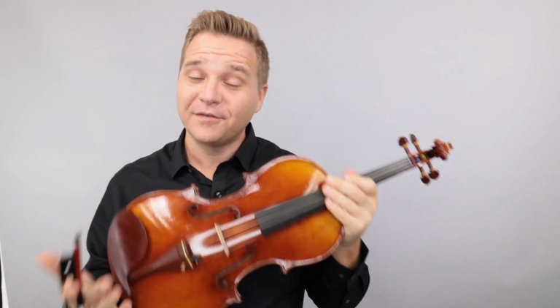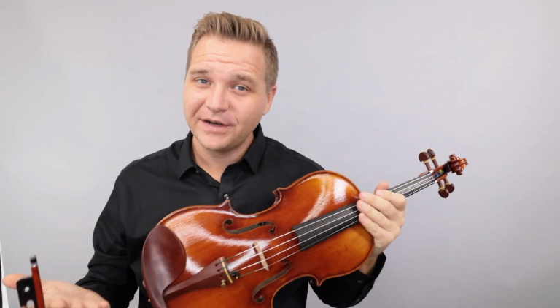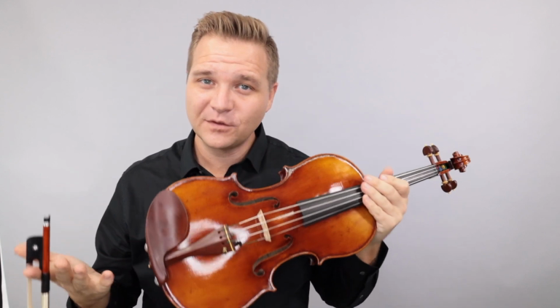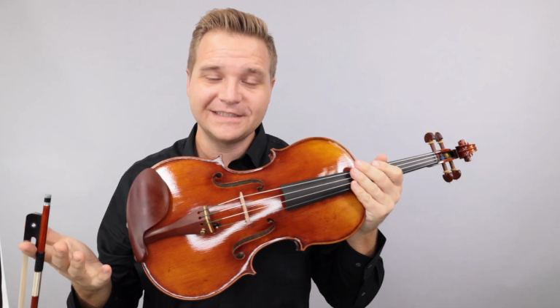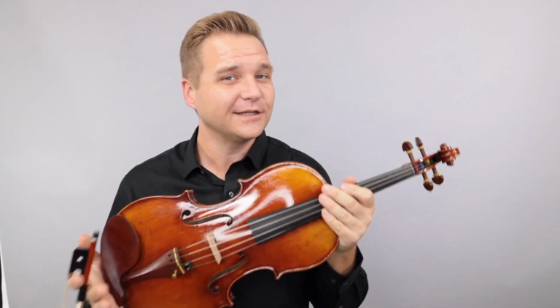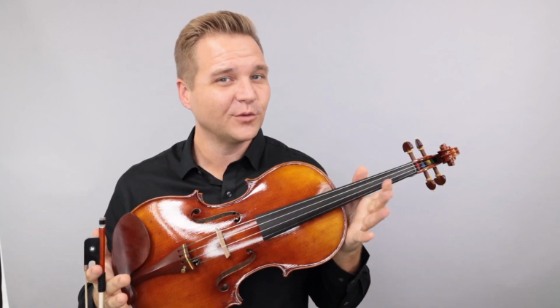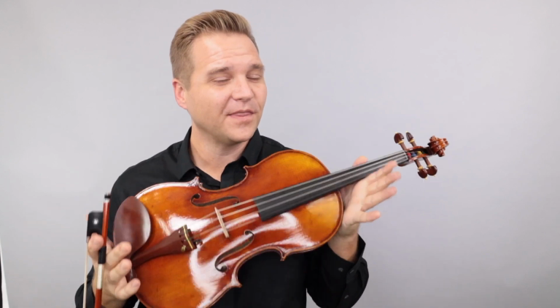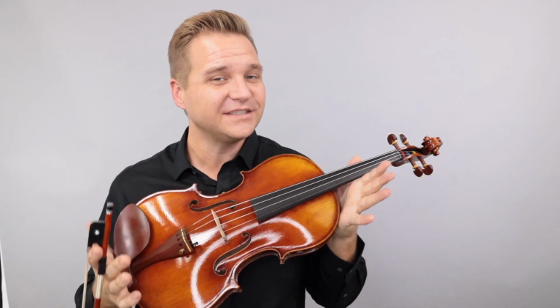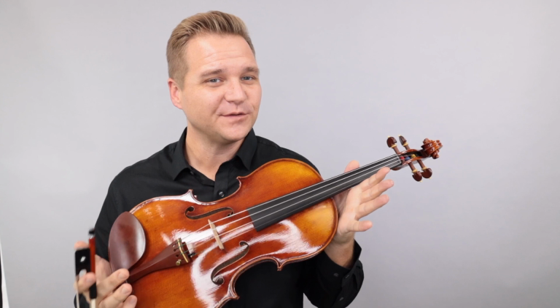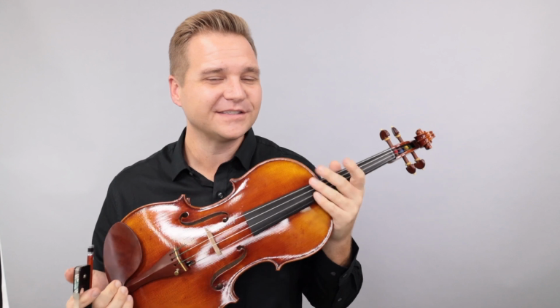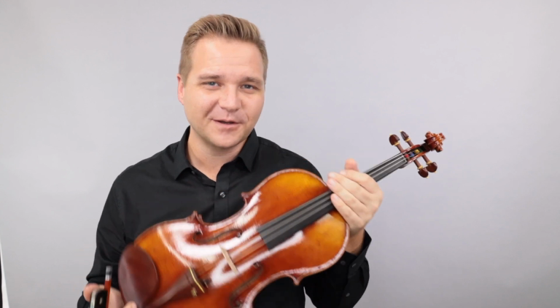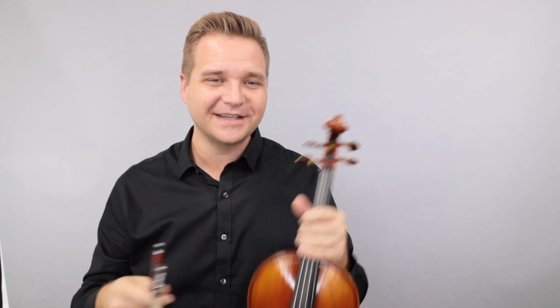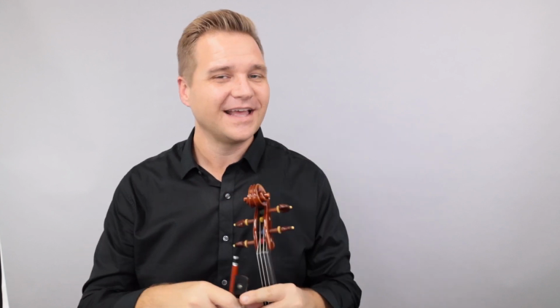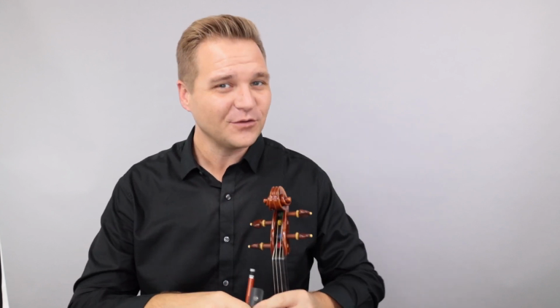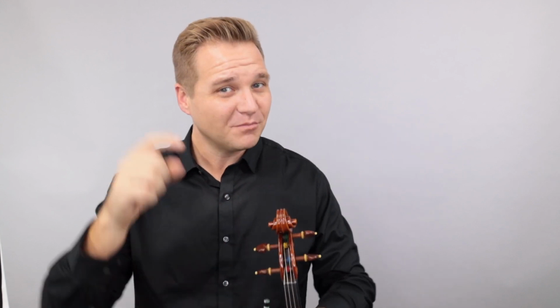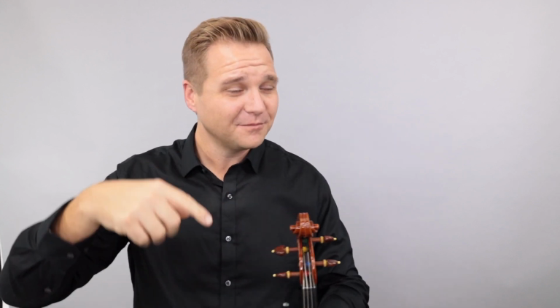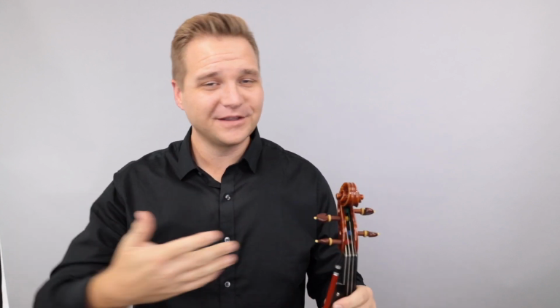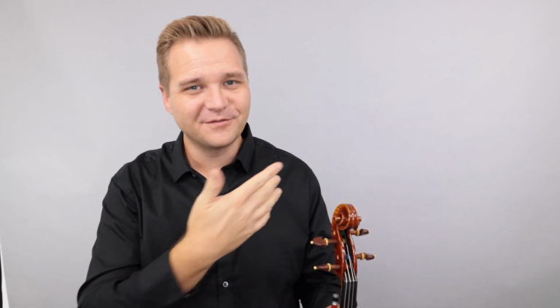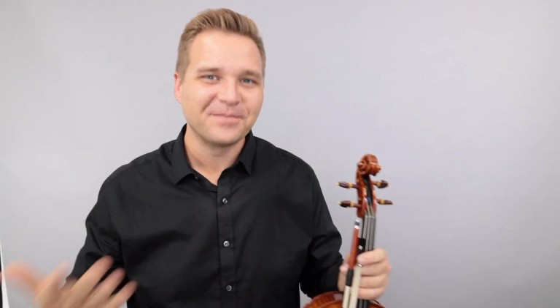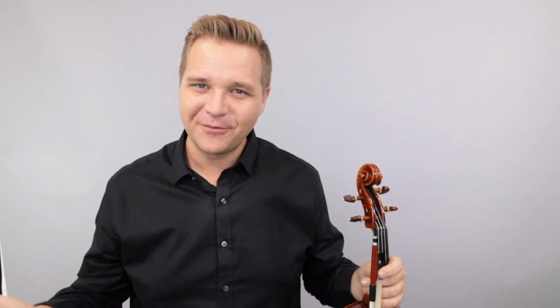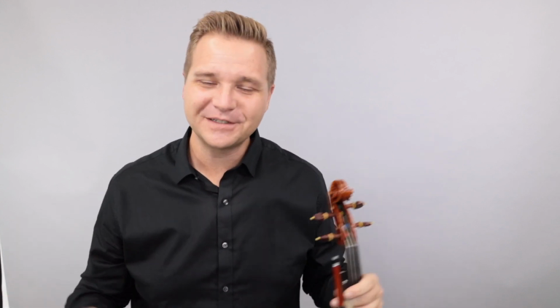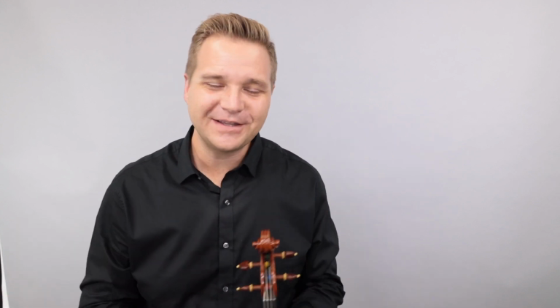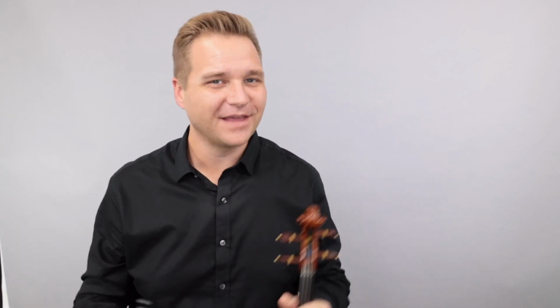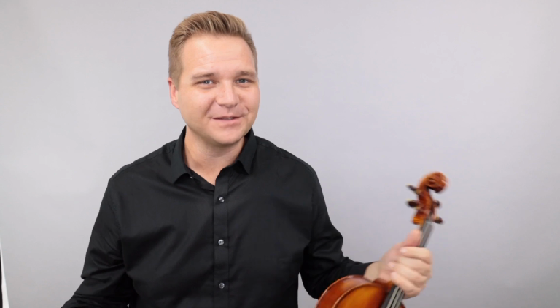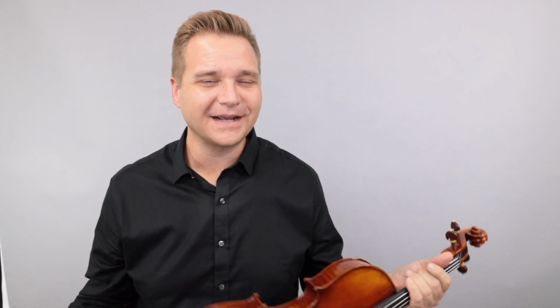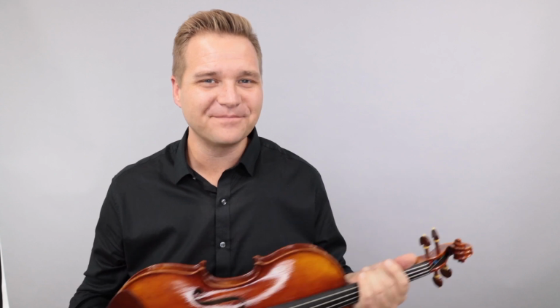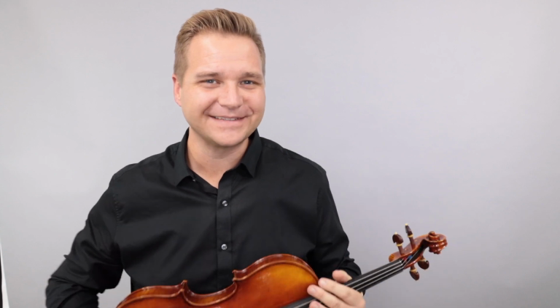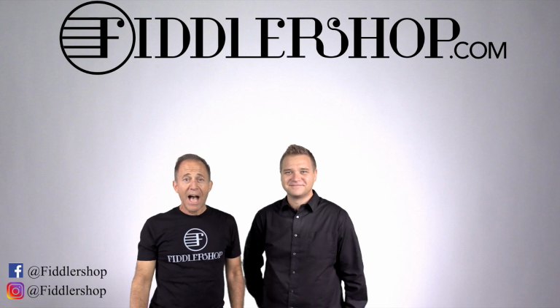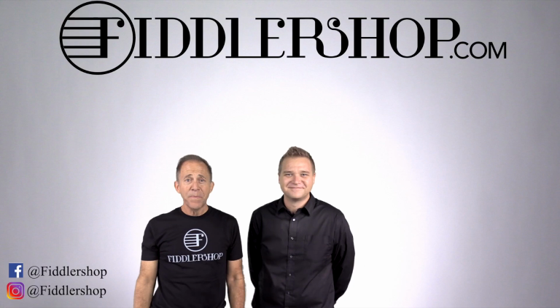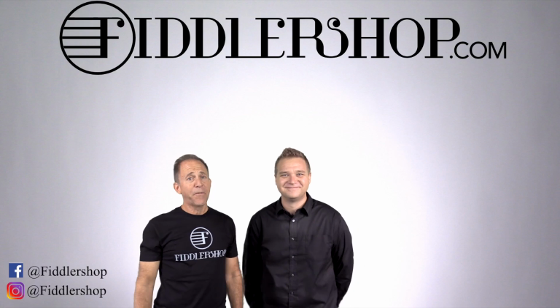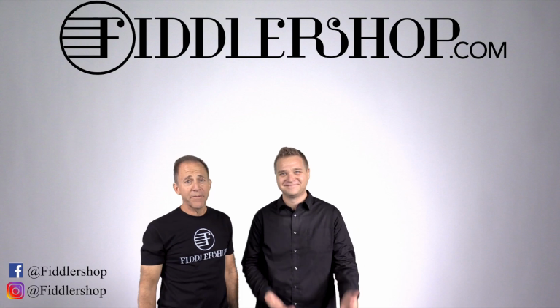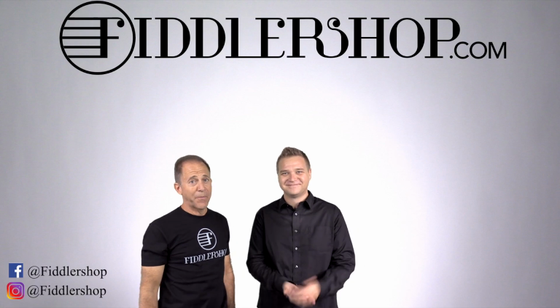For everybody else, if you're watching this and you'd like to learn more about the Ming Zhengzhou violas, just follow the link that you see below or at the end of the video. And we look forward to seeing you there at FiddleShop.com. I hope that was informative and helpful.